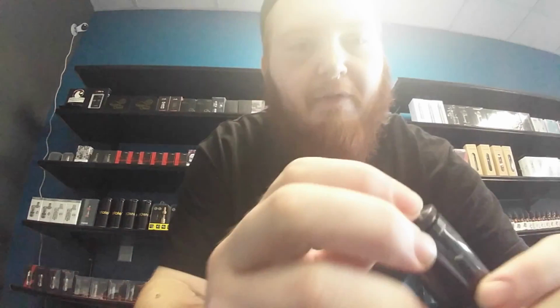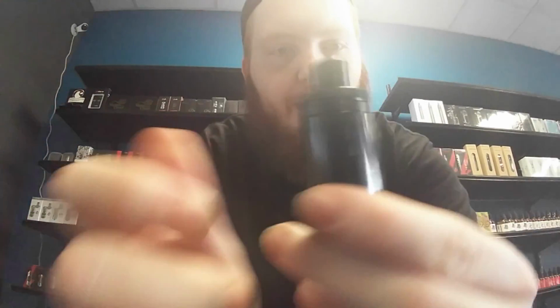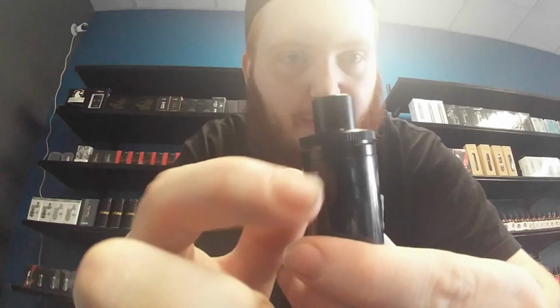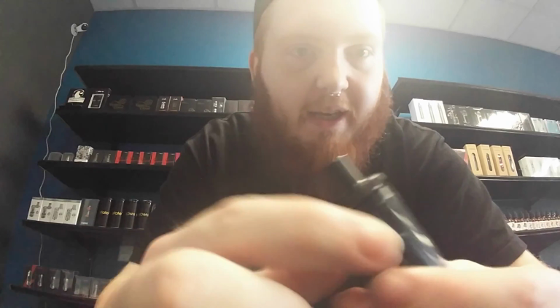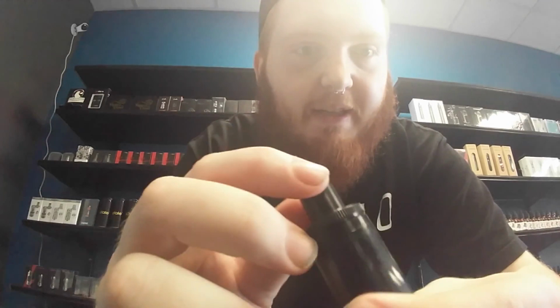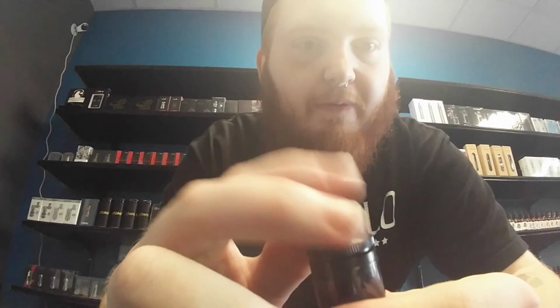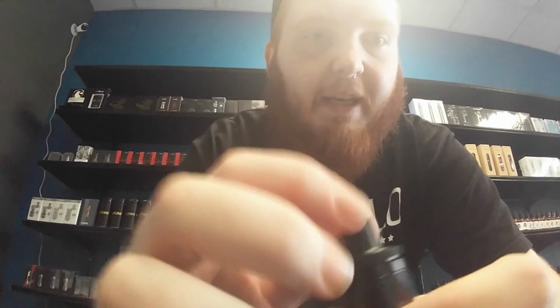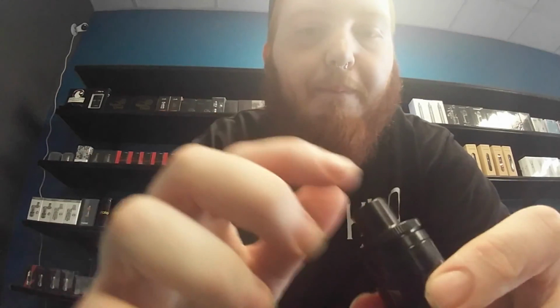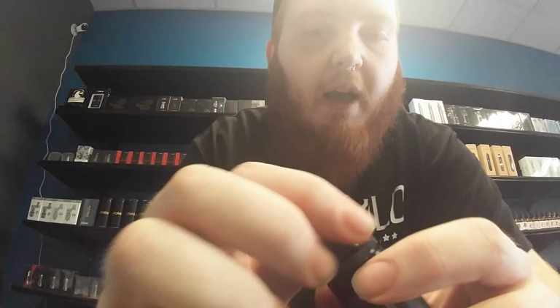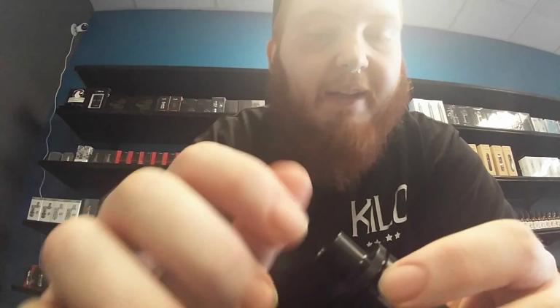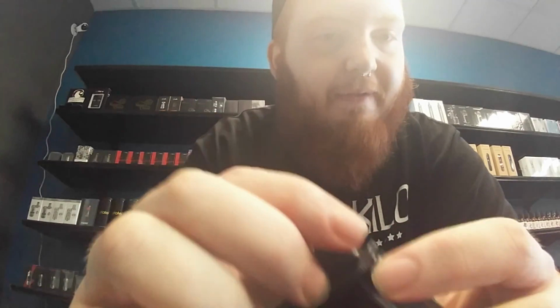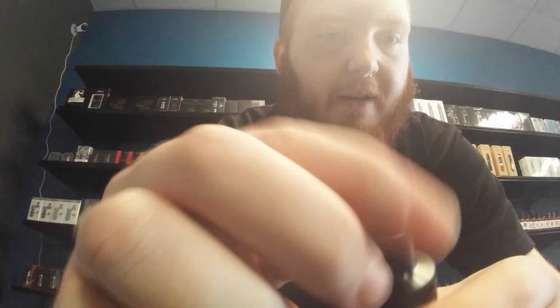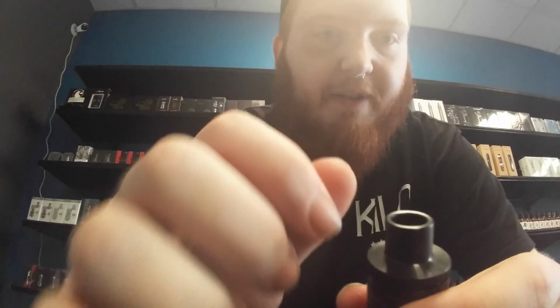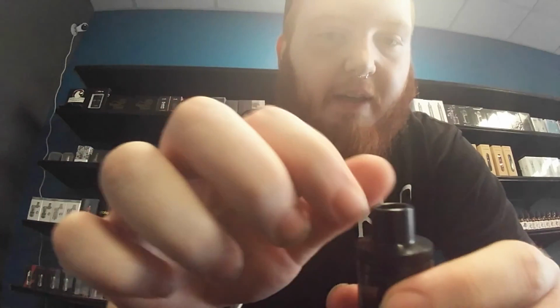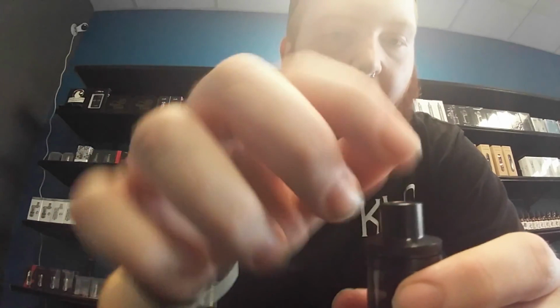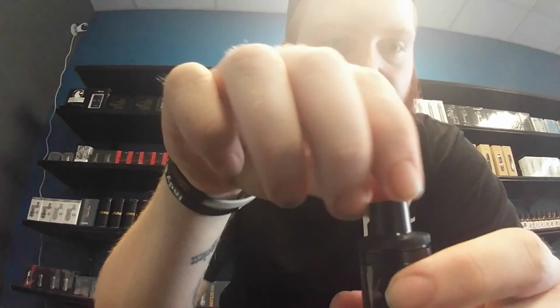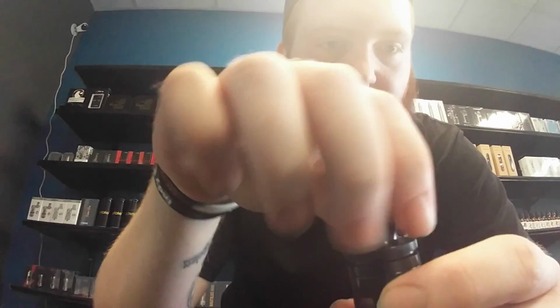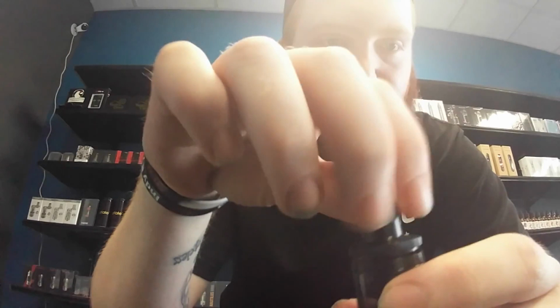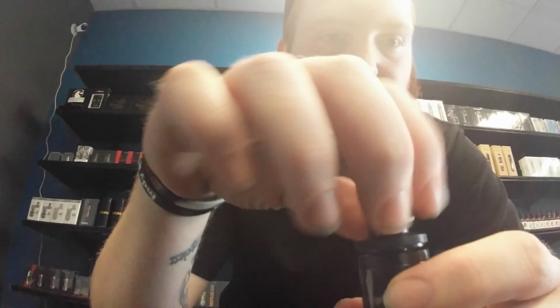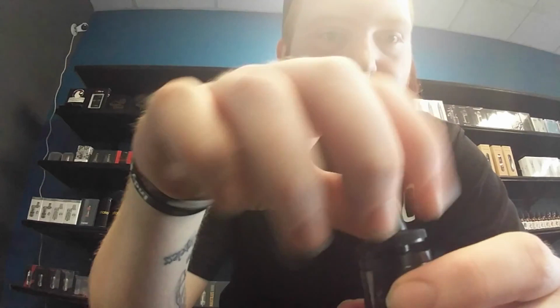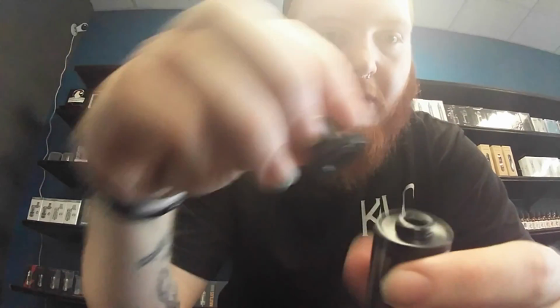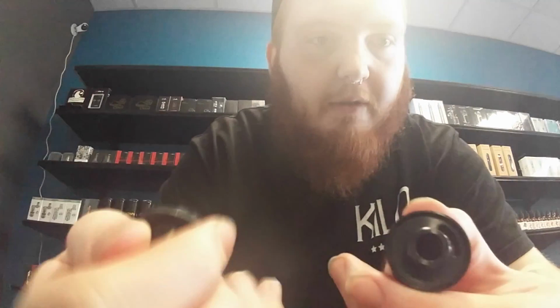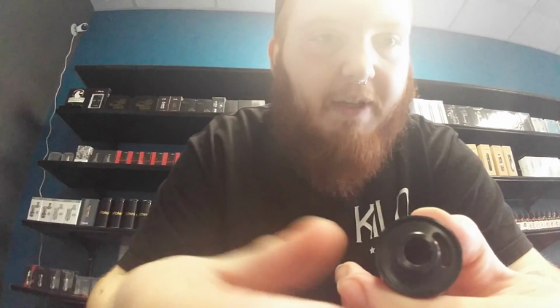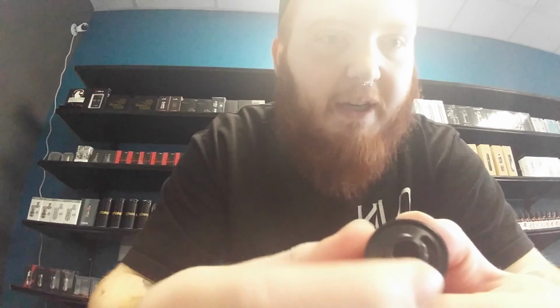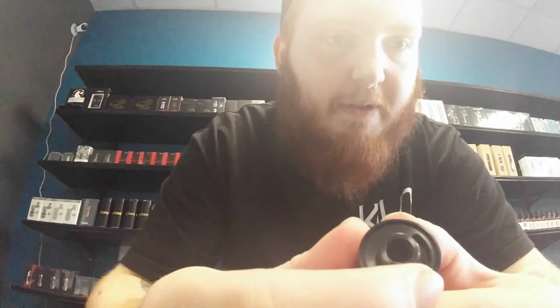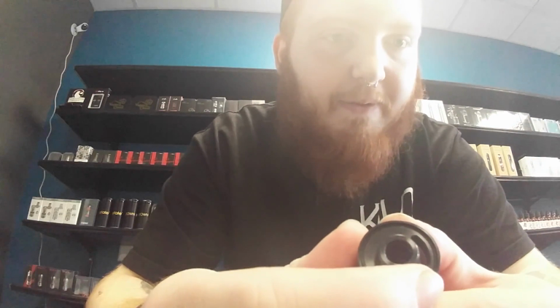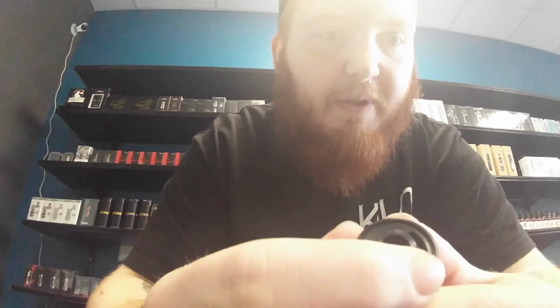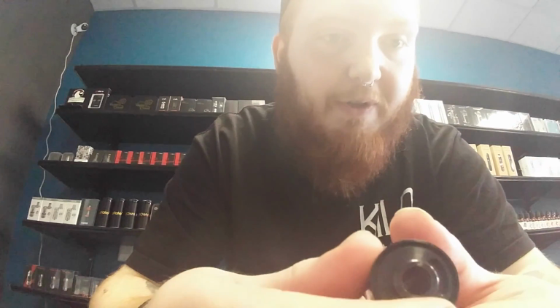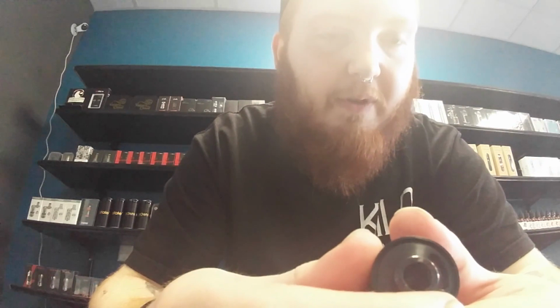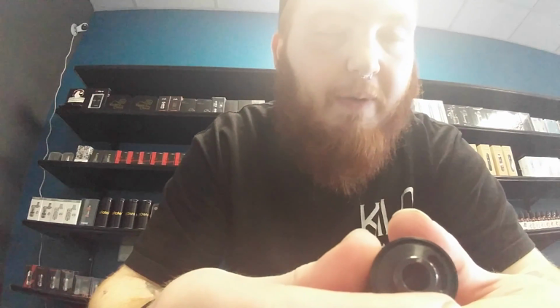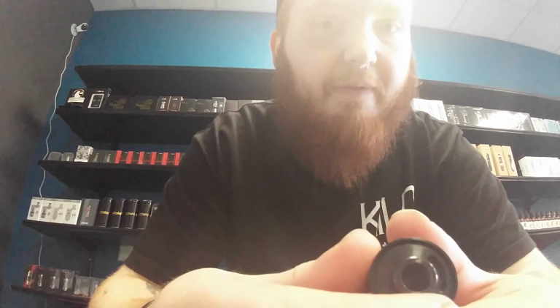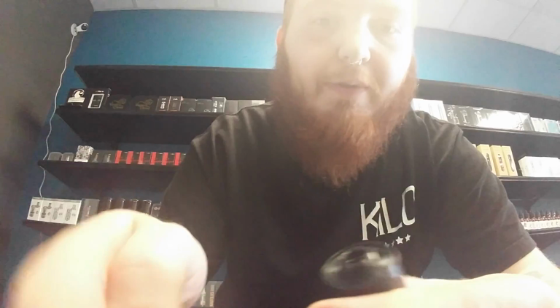The first thing I'm going to show you on the tank is how to fill it up. It is a top-fill tank, which means all you have to do is unthread this little top here and it will expose a little half circle in which to fill your juice.